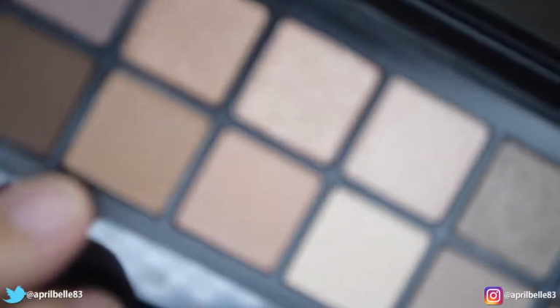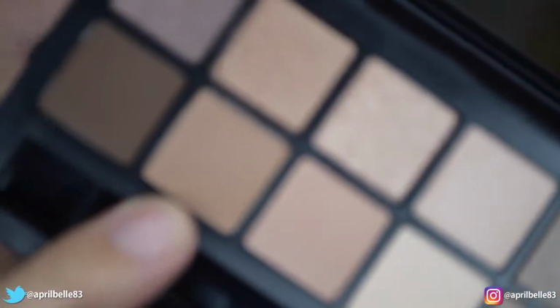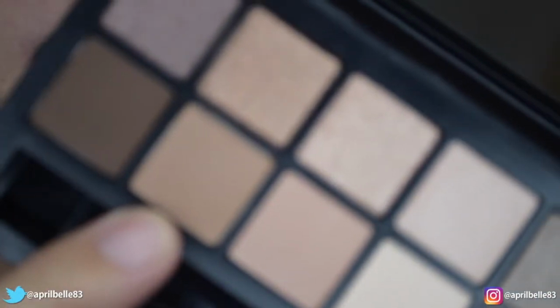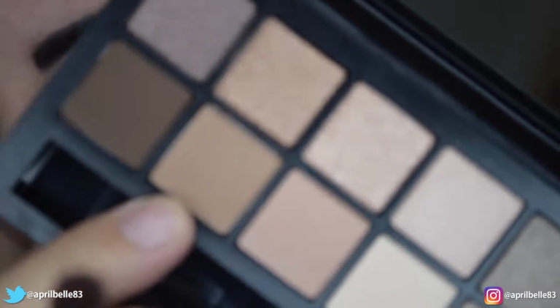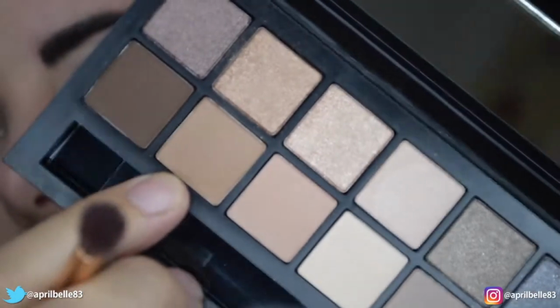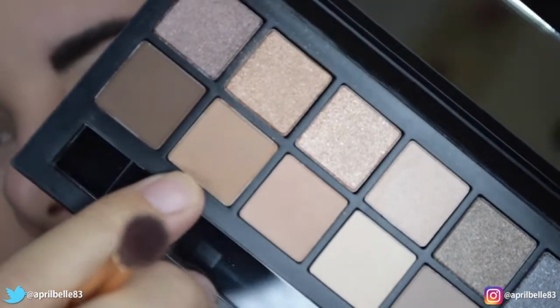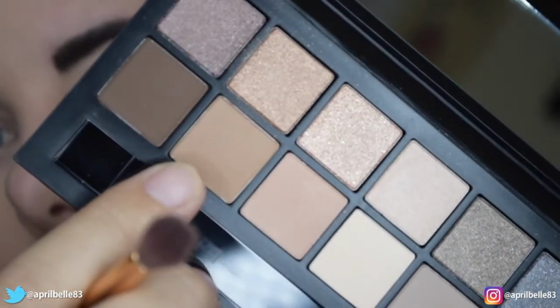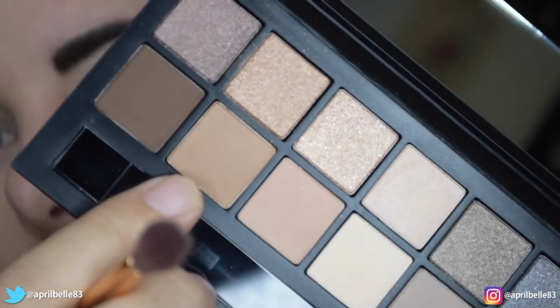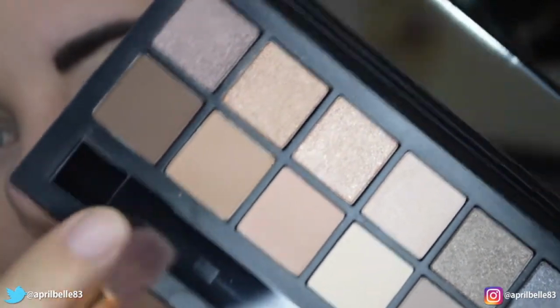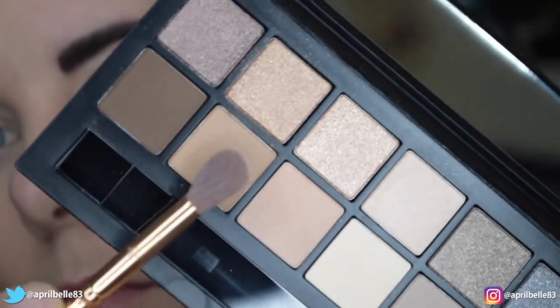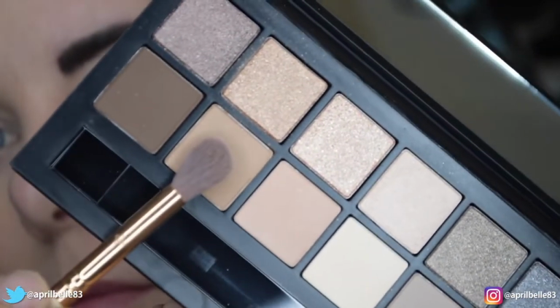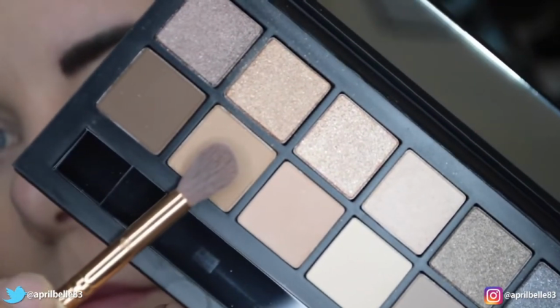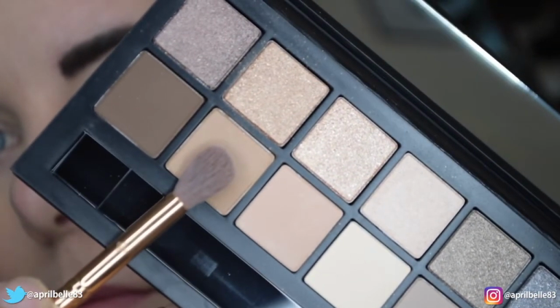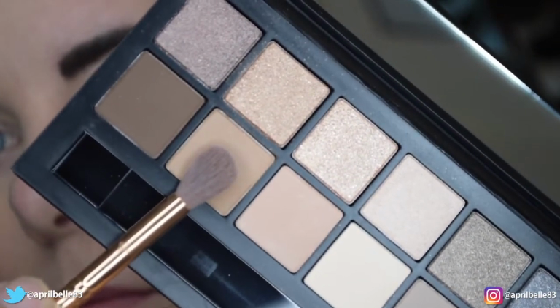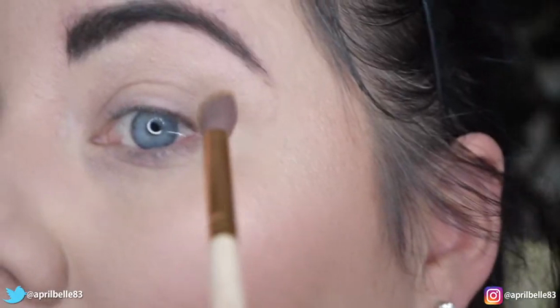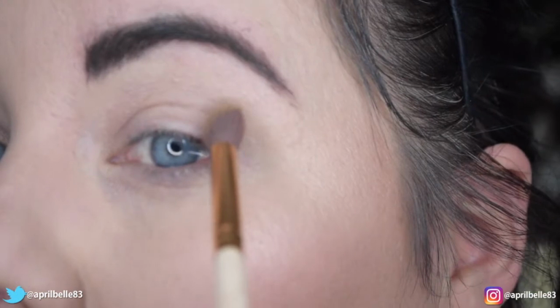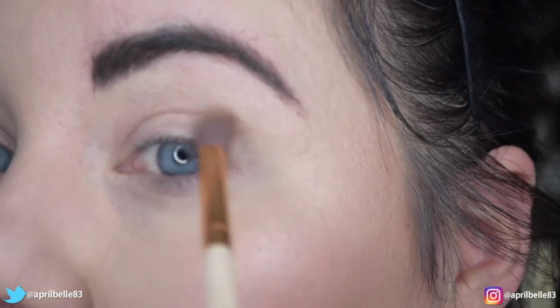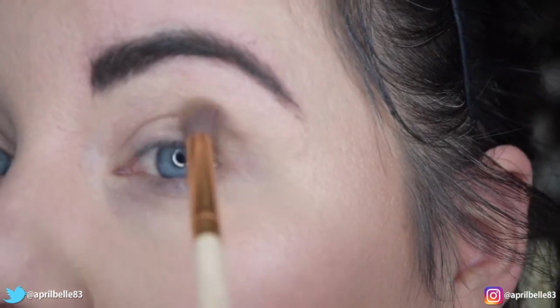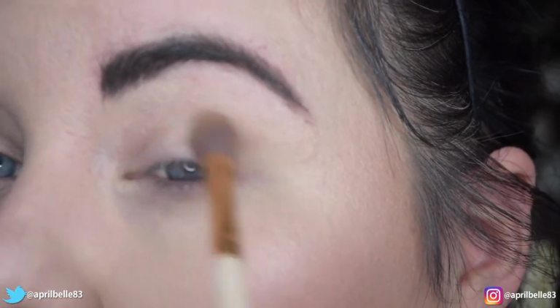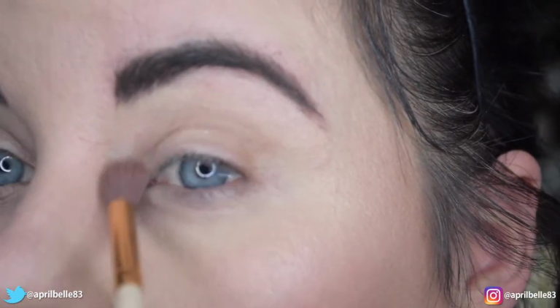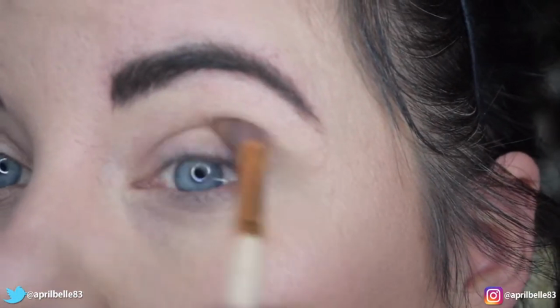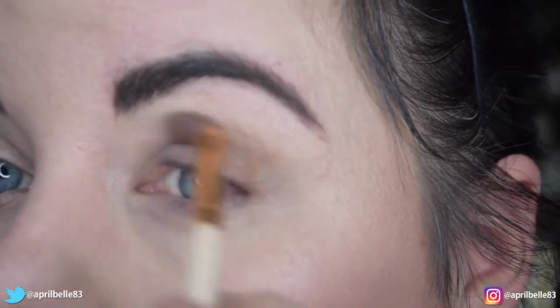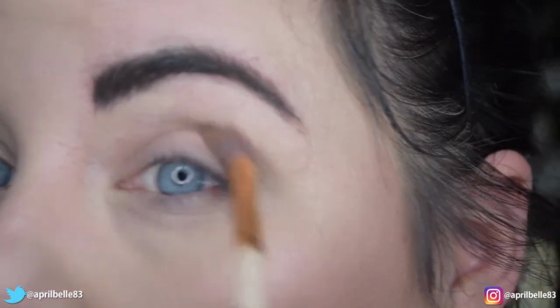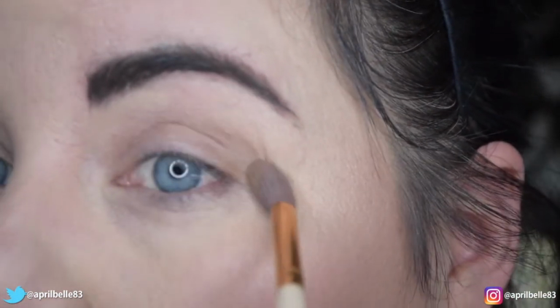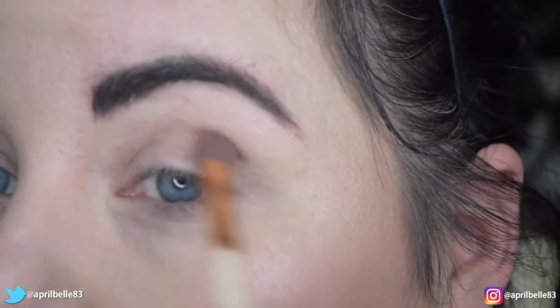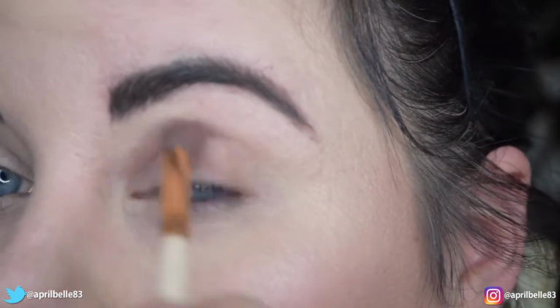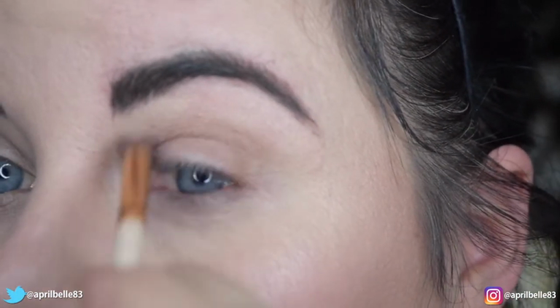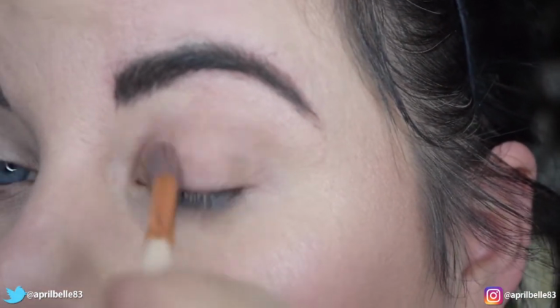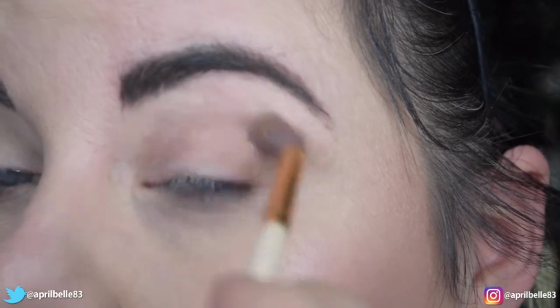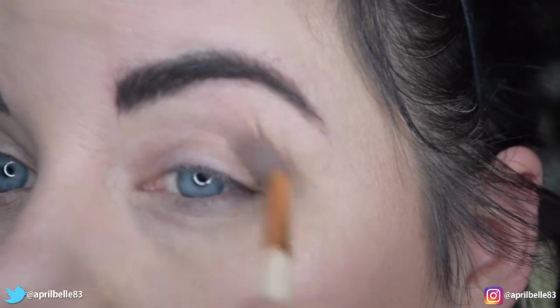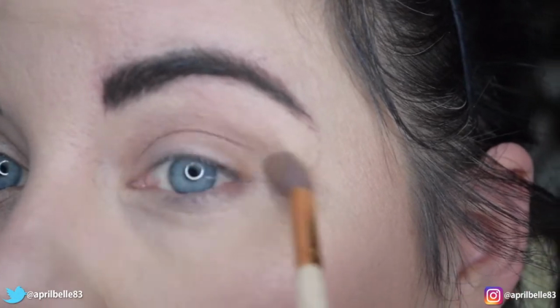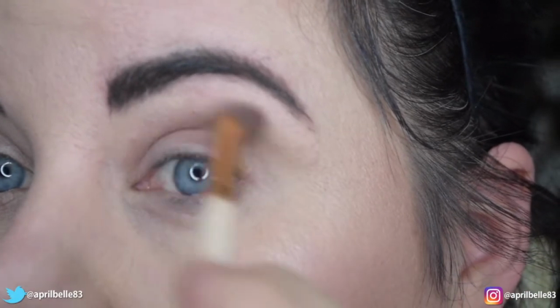I'm going to go in with this second color and then we're going to use the windshield wiper motion of just going back and forth and around all over that crease area.